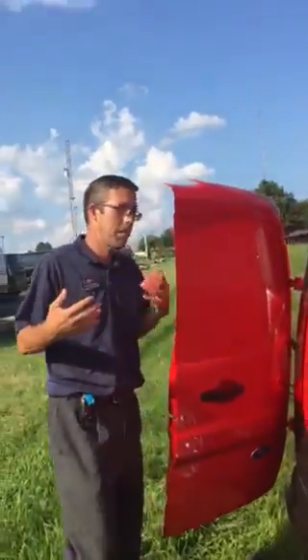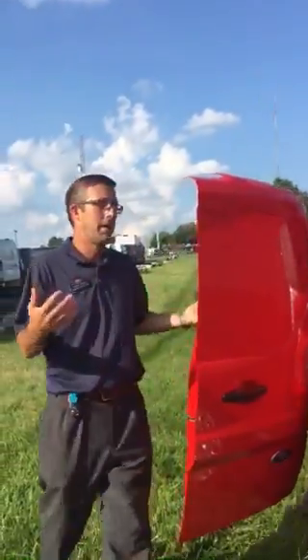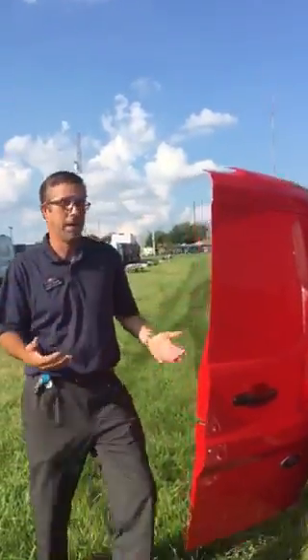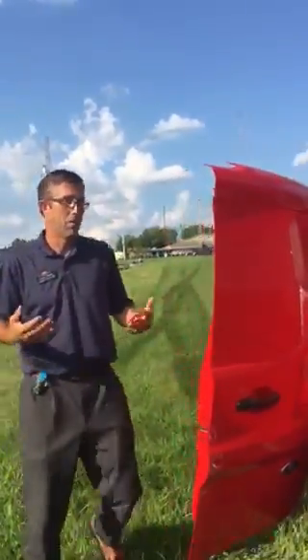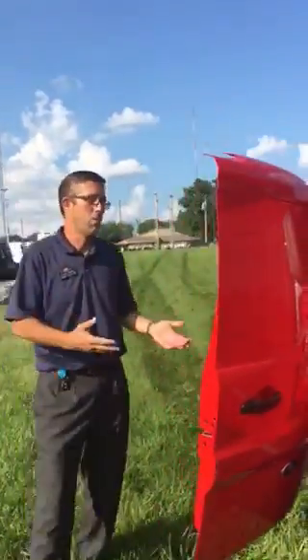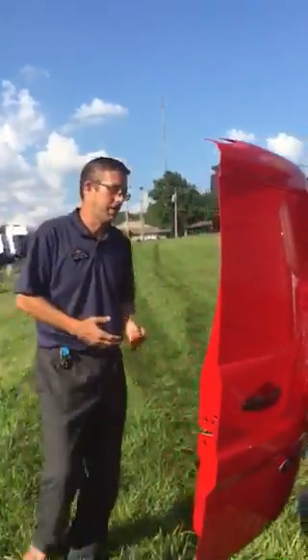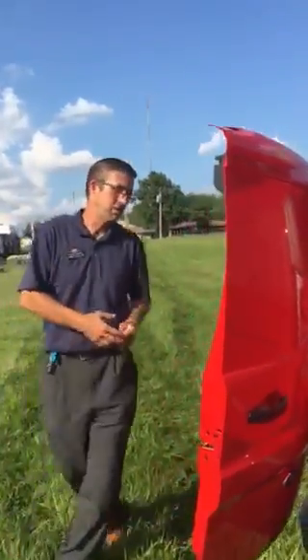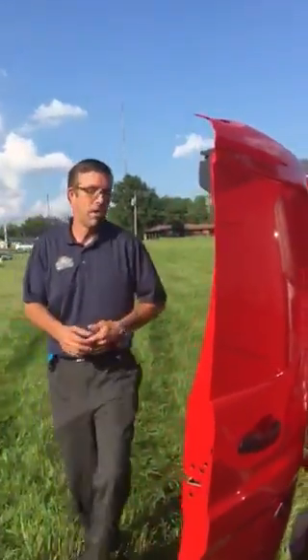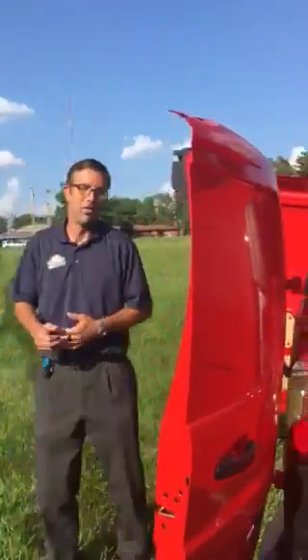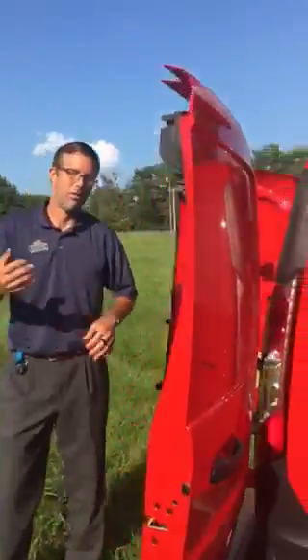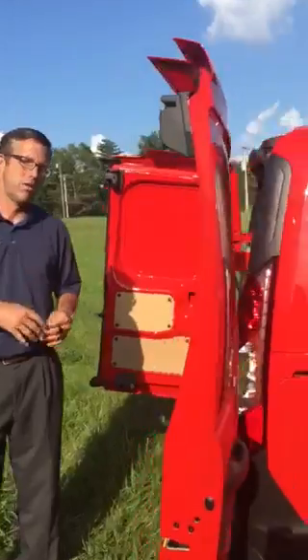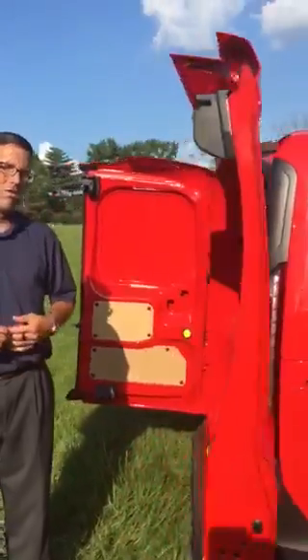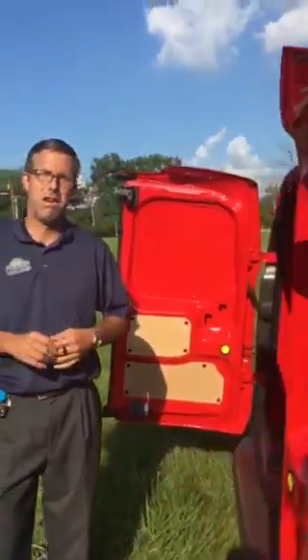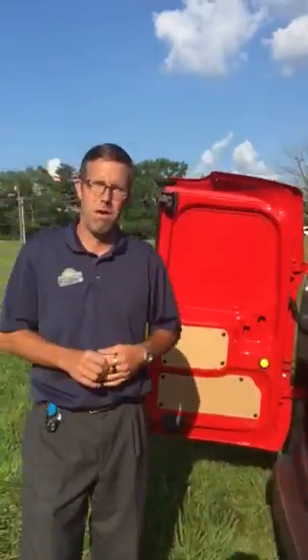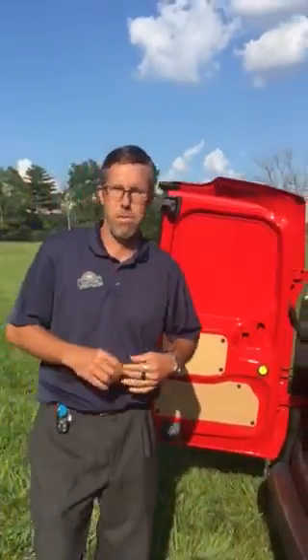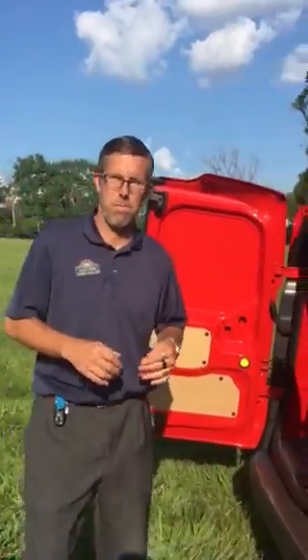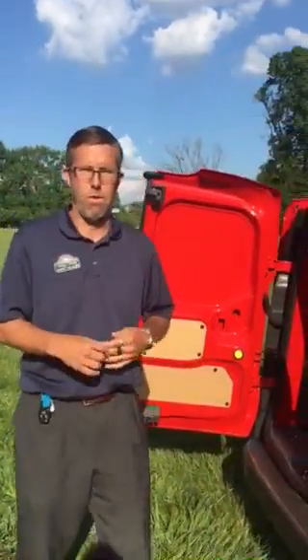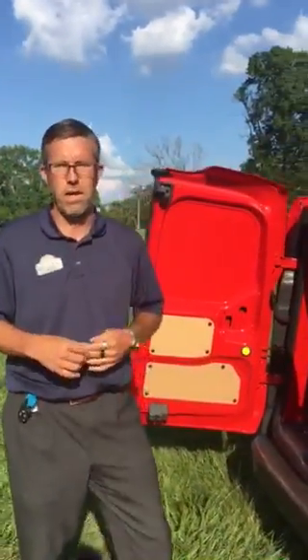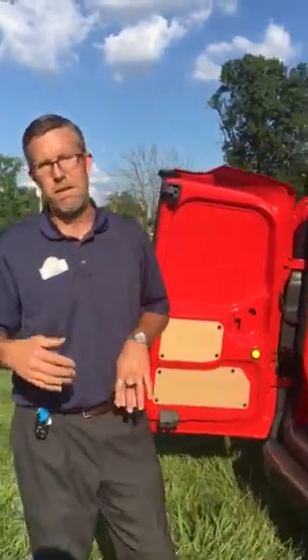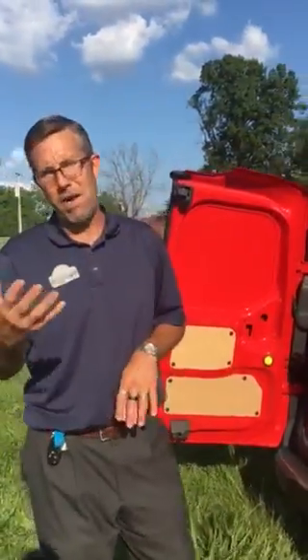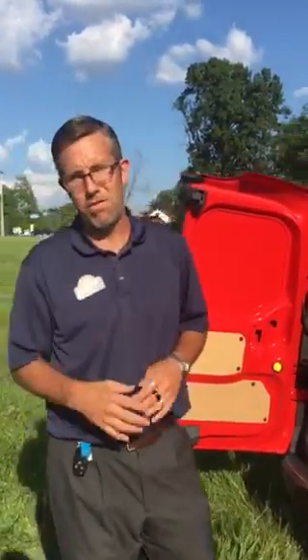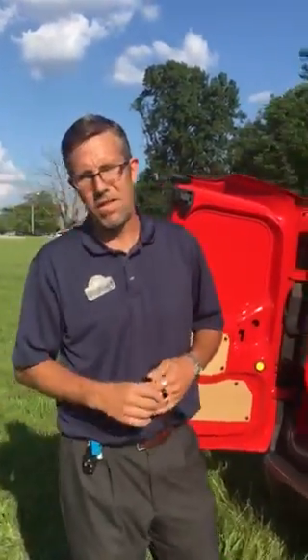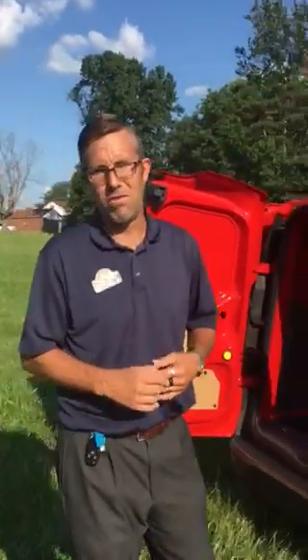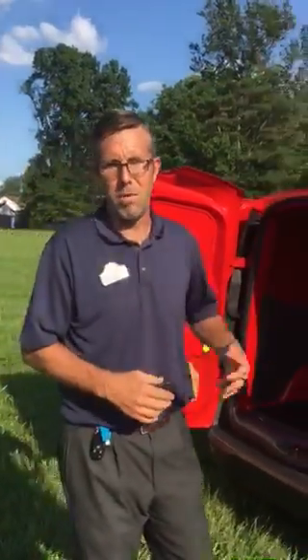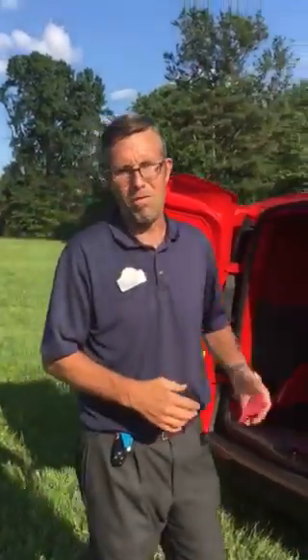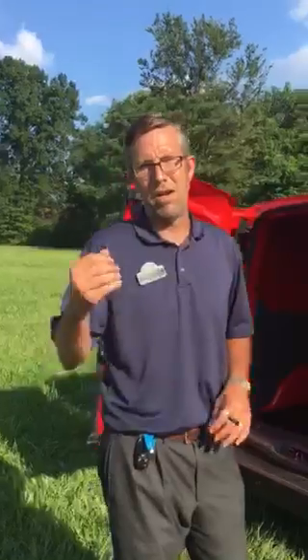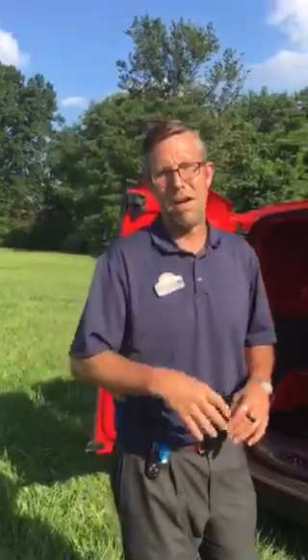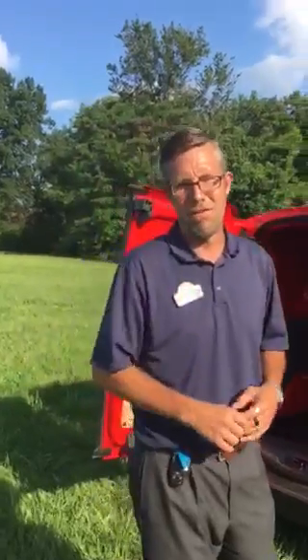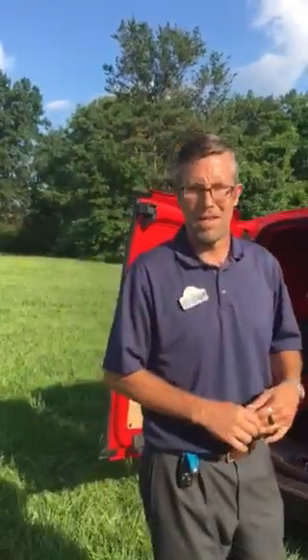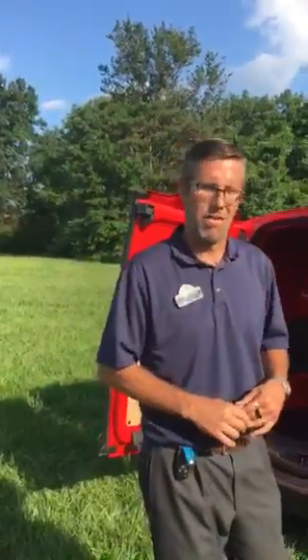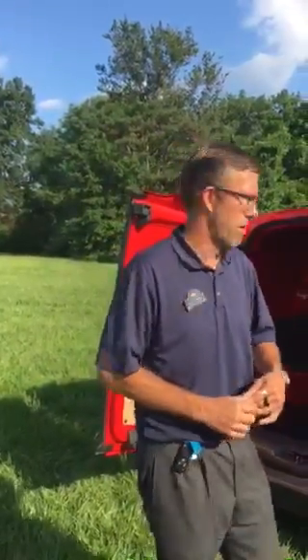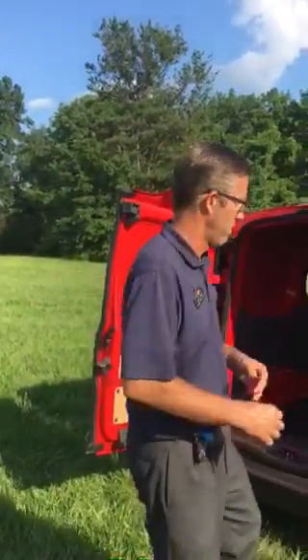It has a great warranty attached to it. It's got the three-year, 36,000-mile bumper-to-bumper warranty, five-year, 60,000 on the powertrain, and five-year, 60,000 on the rust-through.